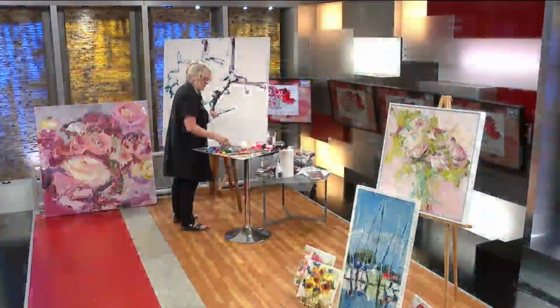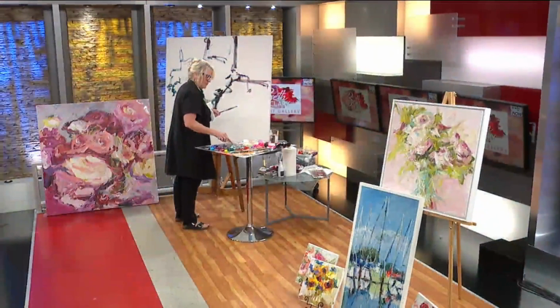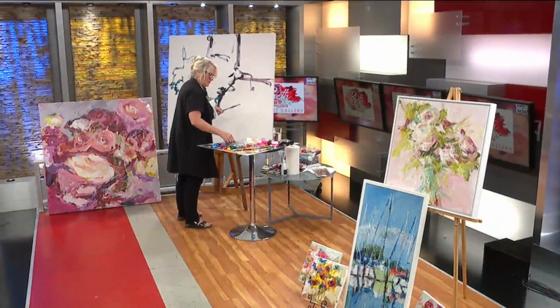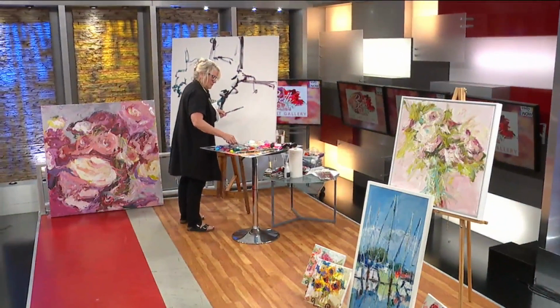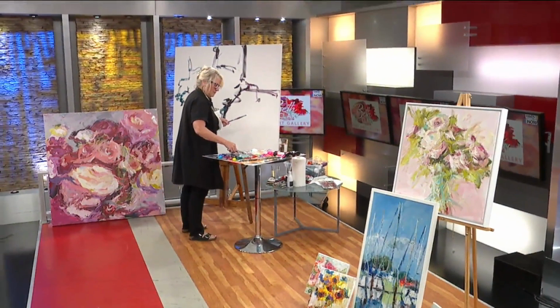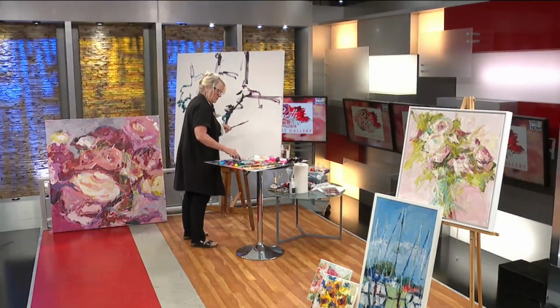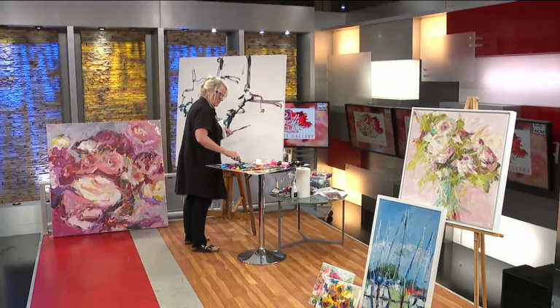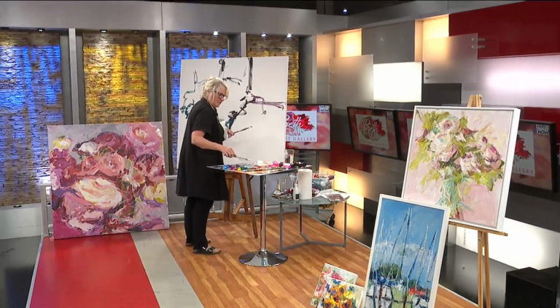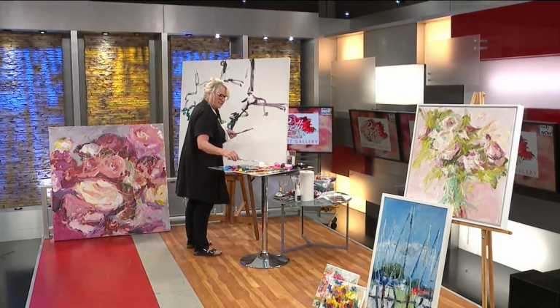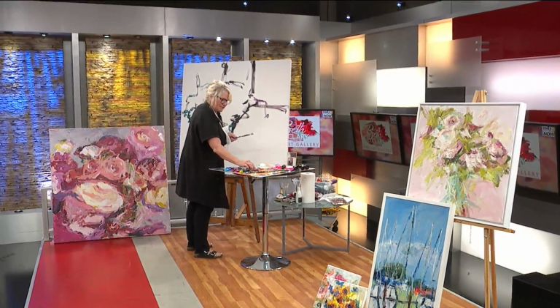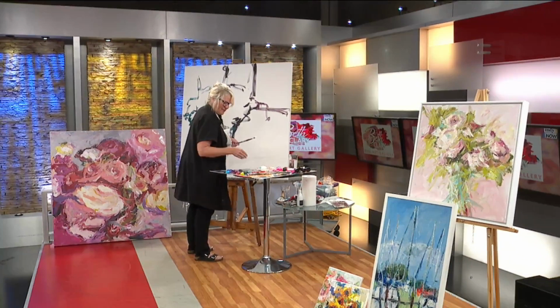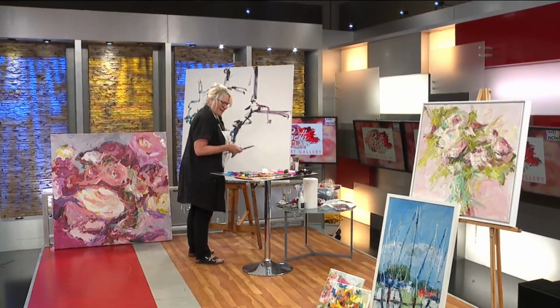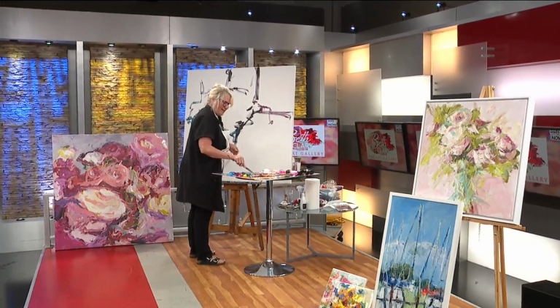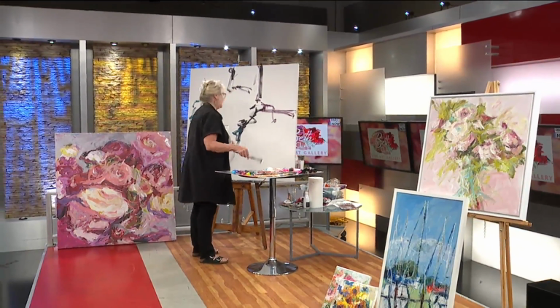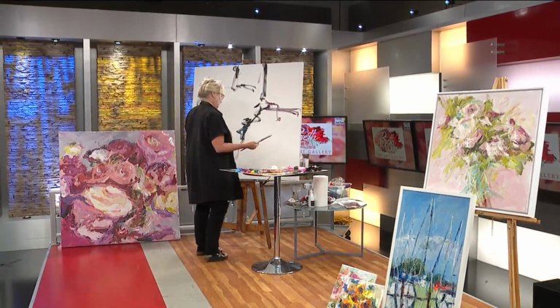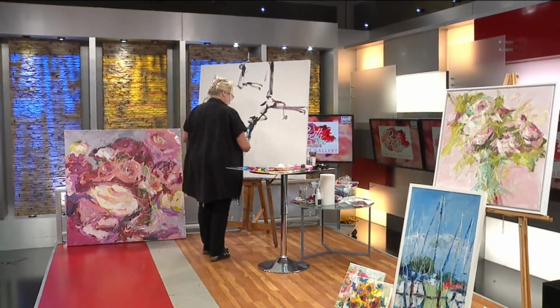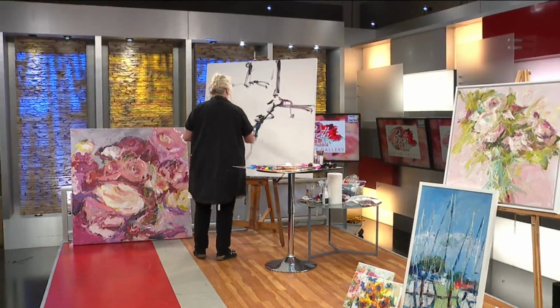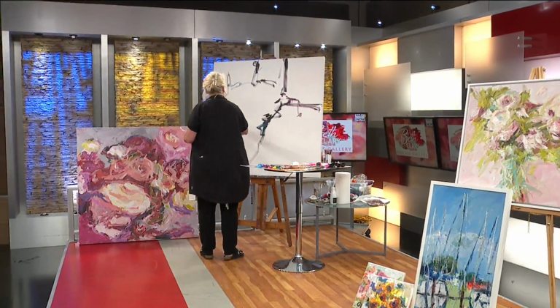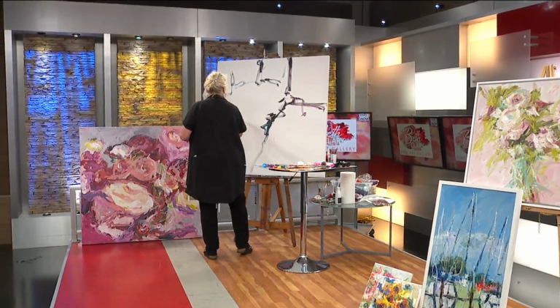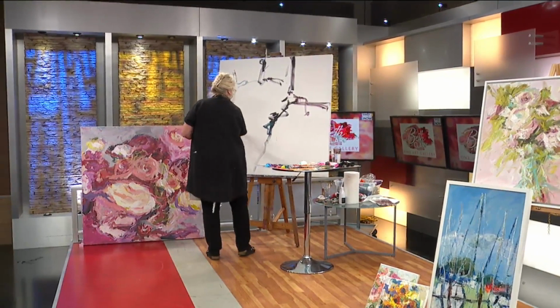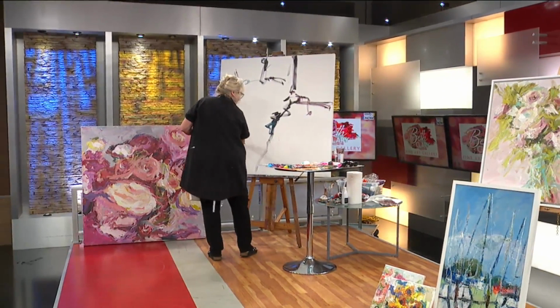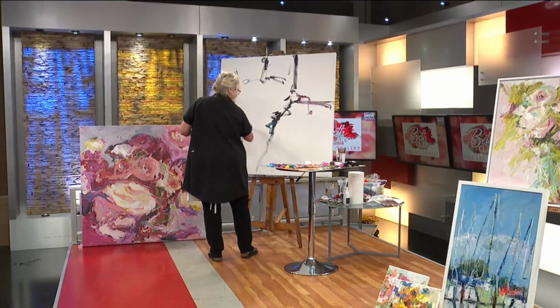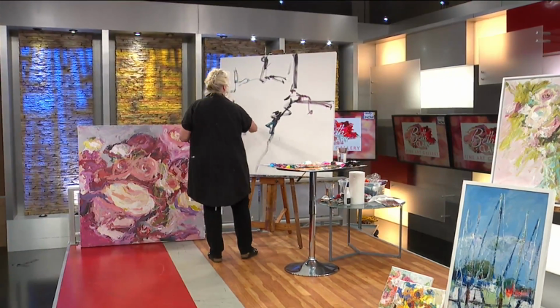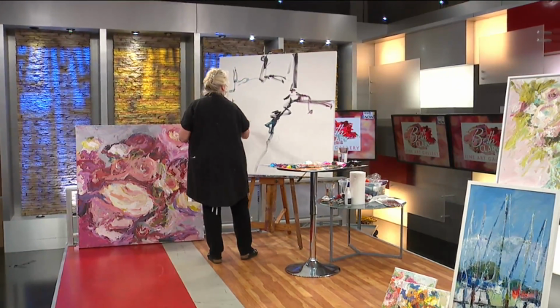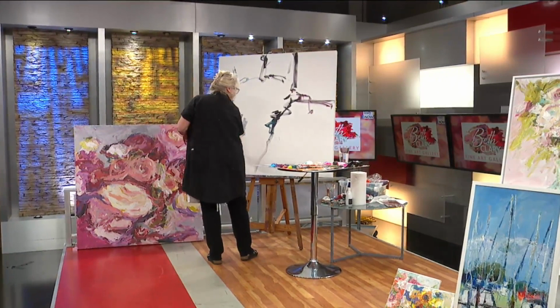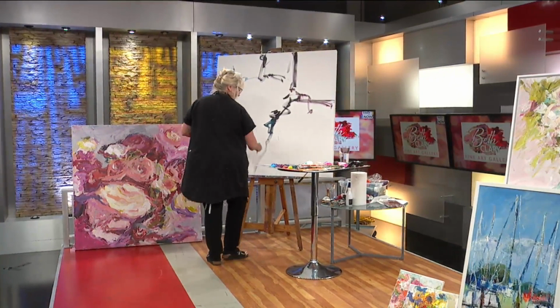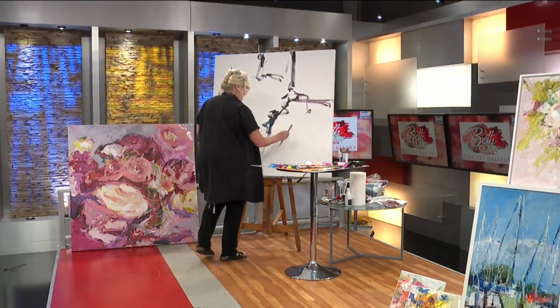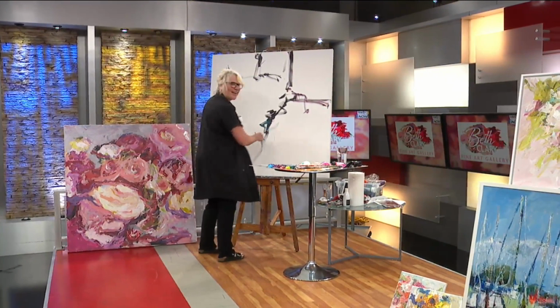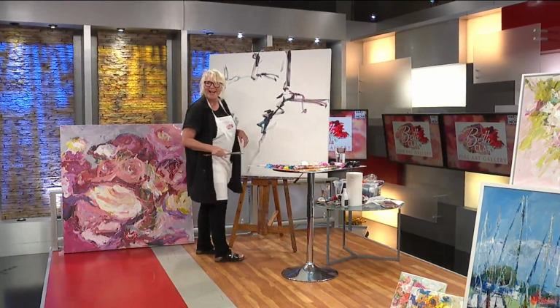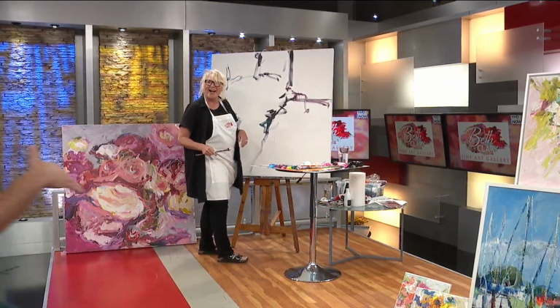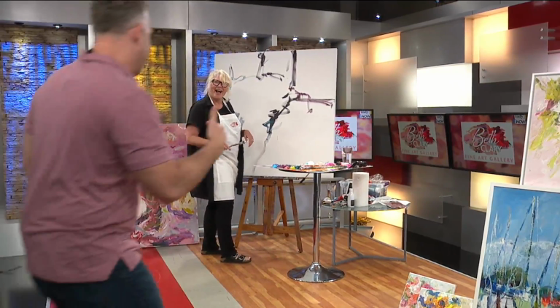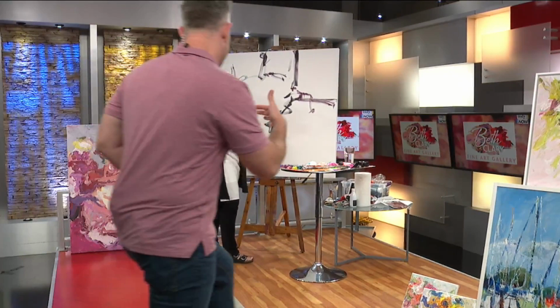We love to feature local artists of all kinds on this show. We especially love showing their work as they let it unfold live for you here. This is so fun for us because we get to see local art created live in the studio.